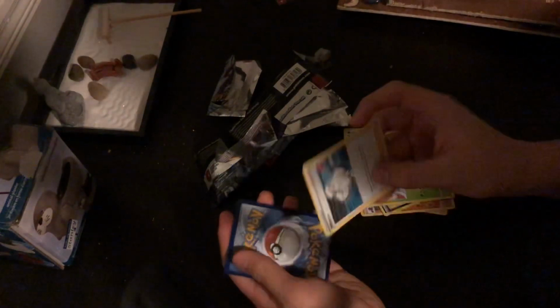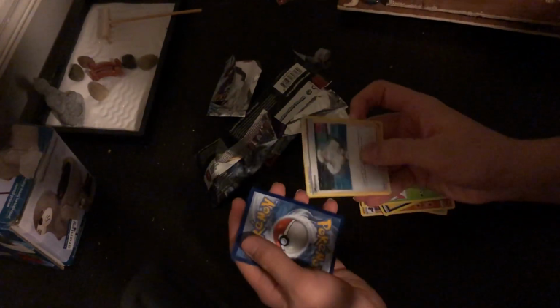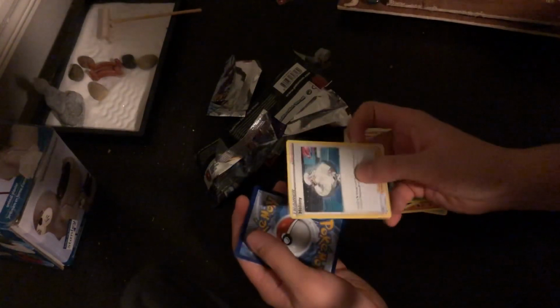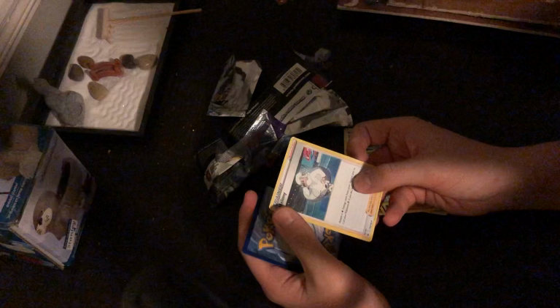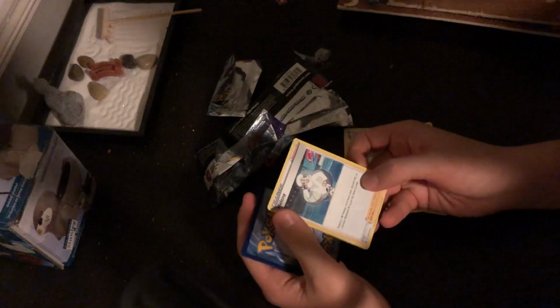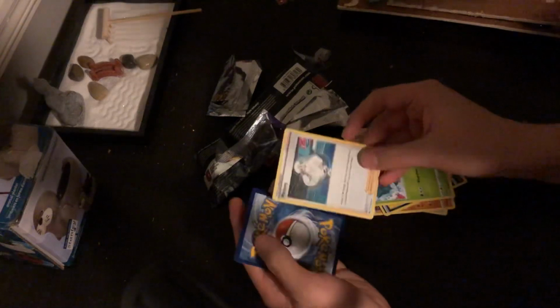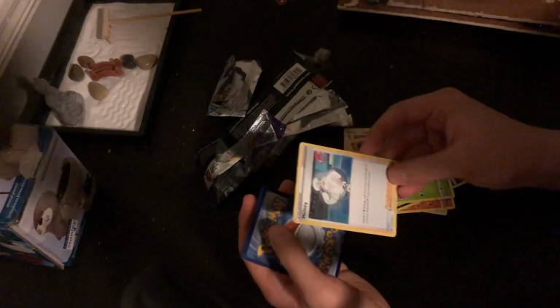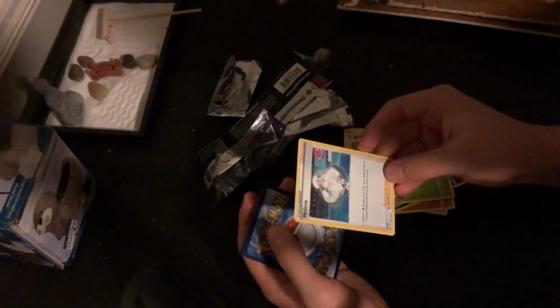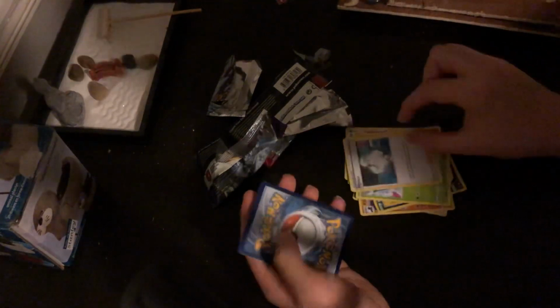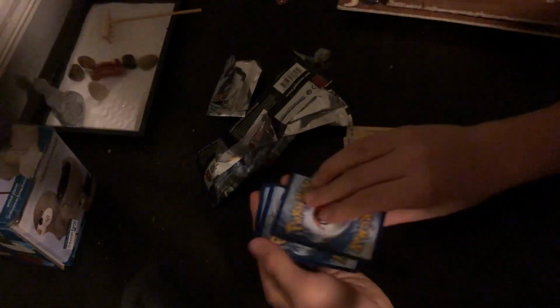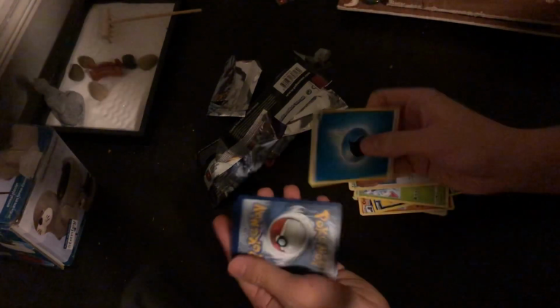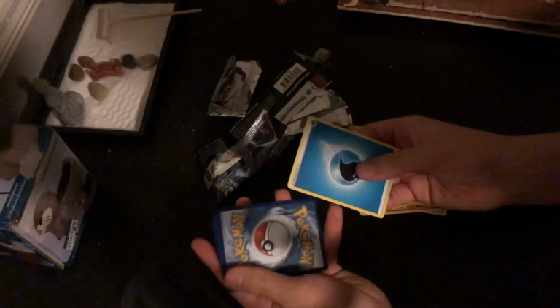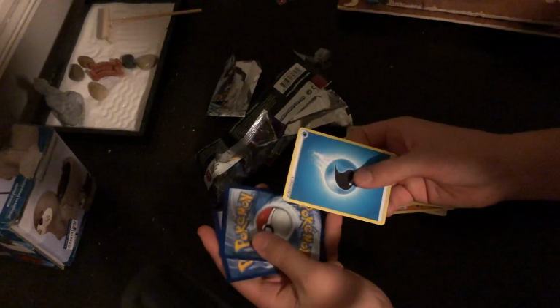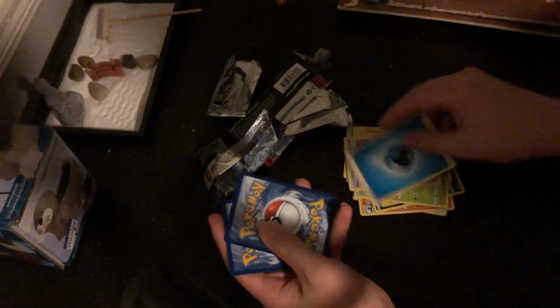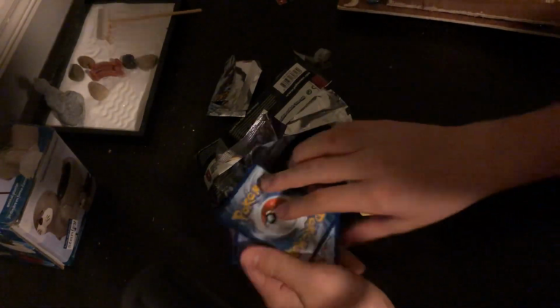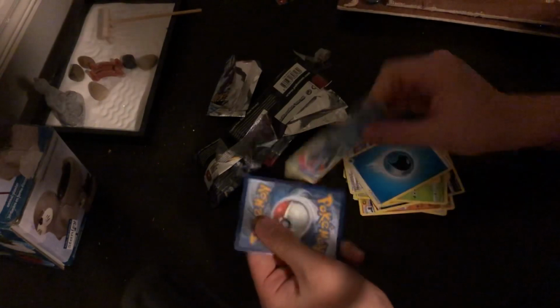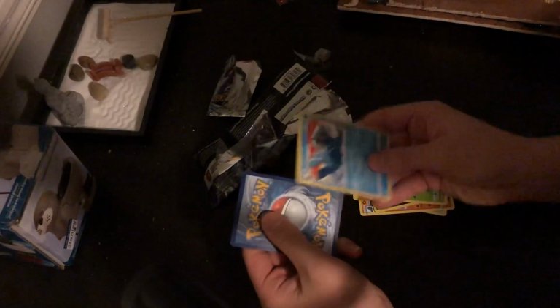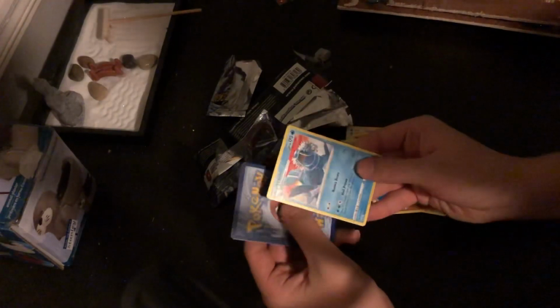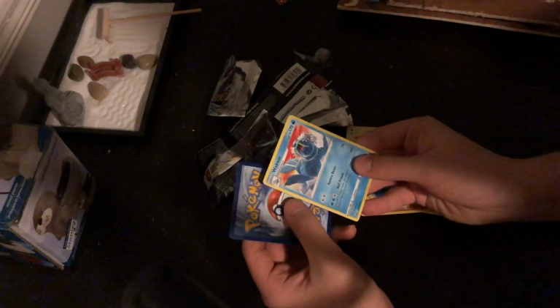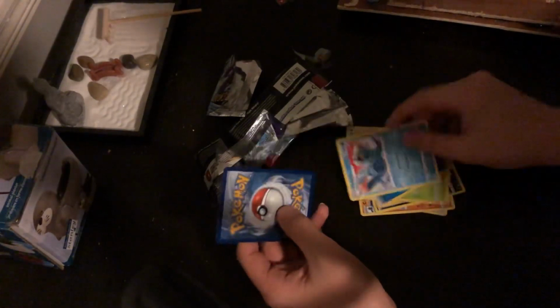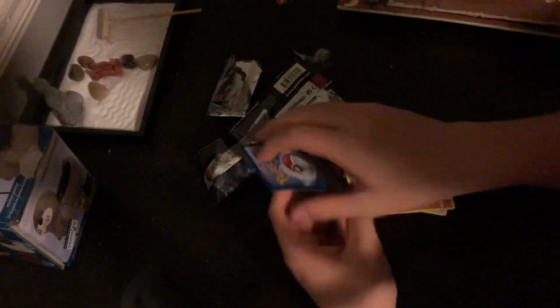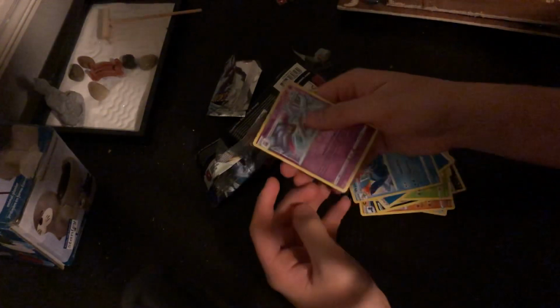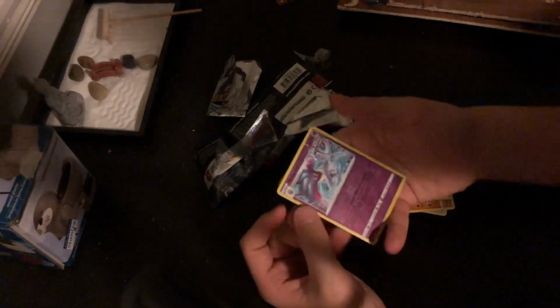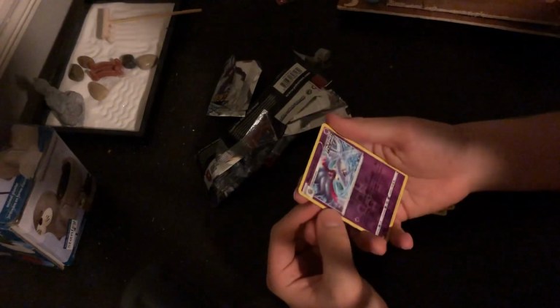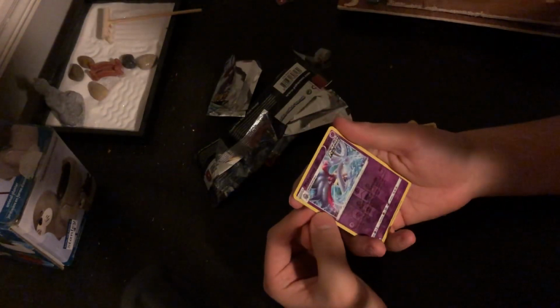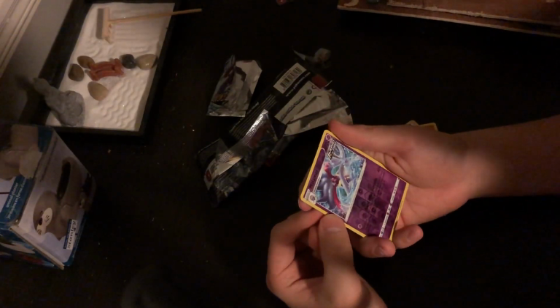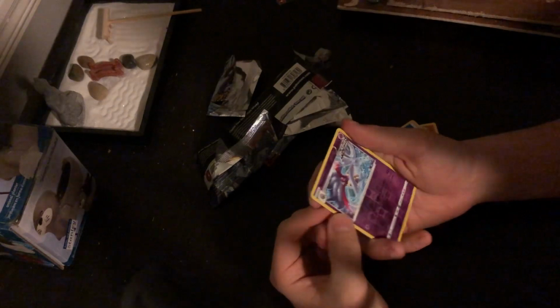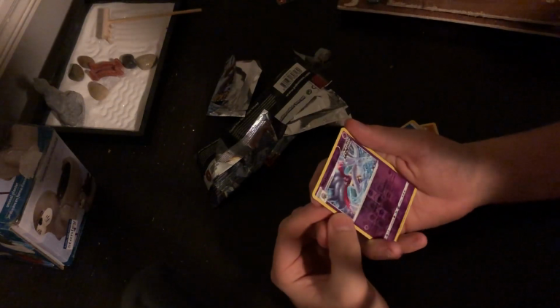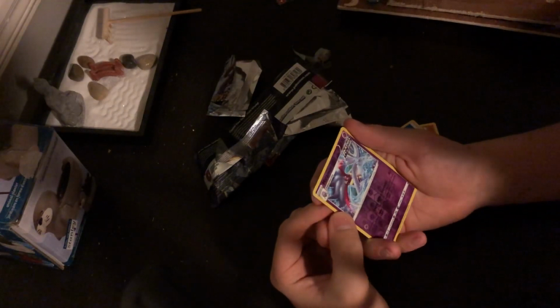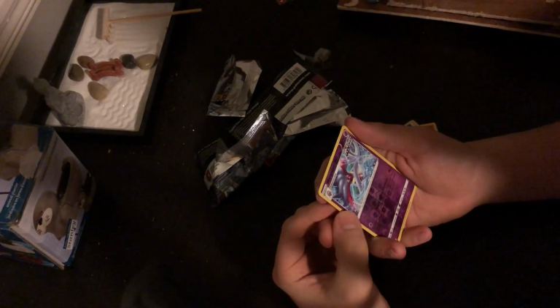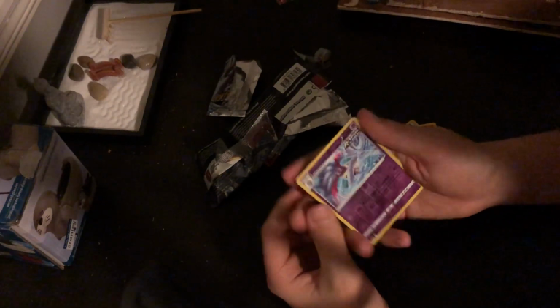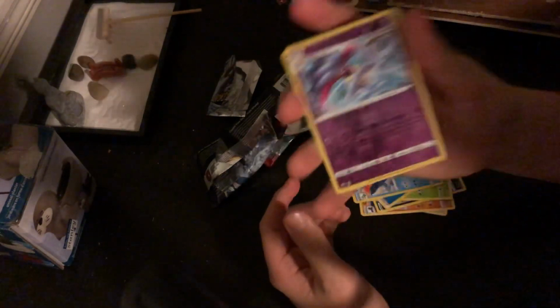We got a Melony — I think that's actually probably right. We got a Water Energy, we got a Walrein, and we have a Hollow Malamar Rapid Strike Style.